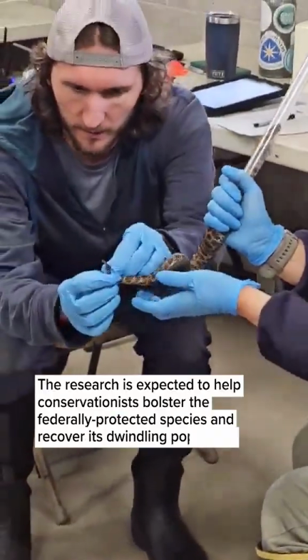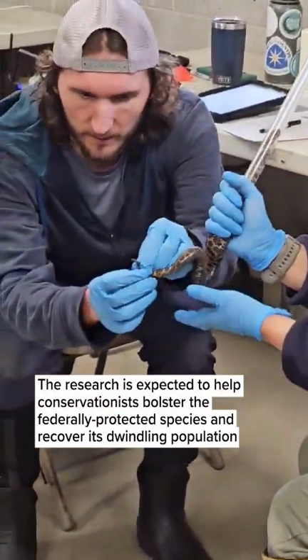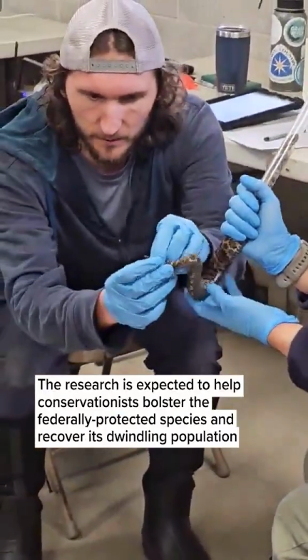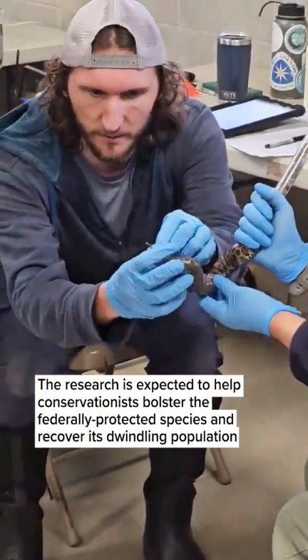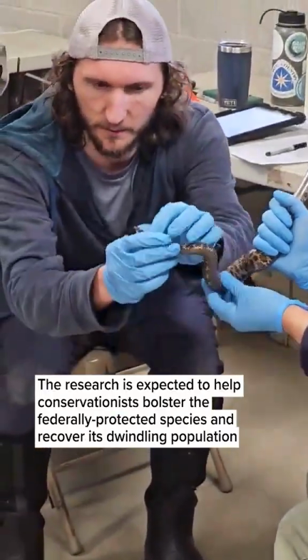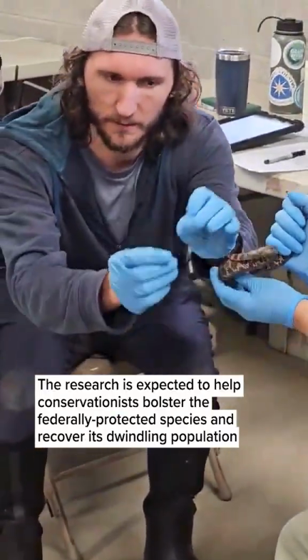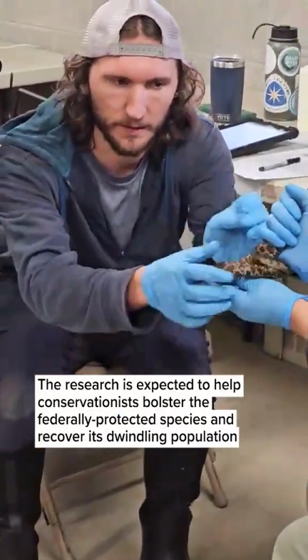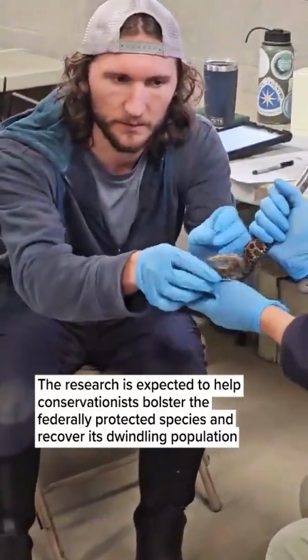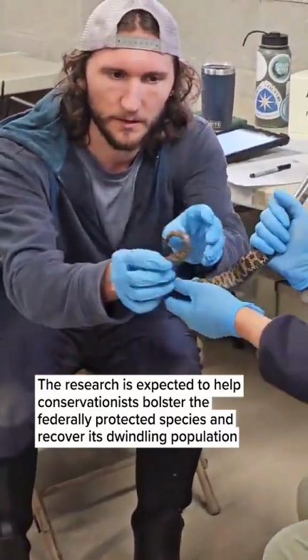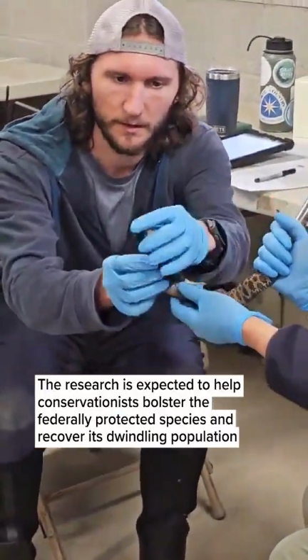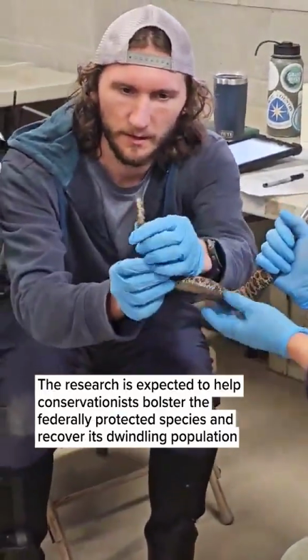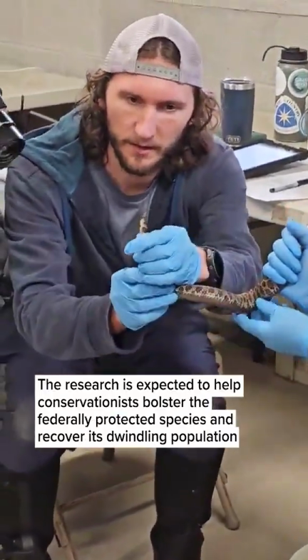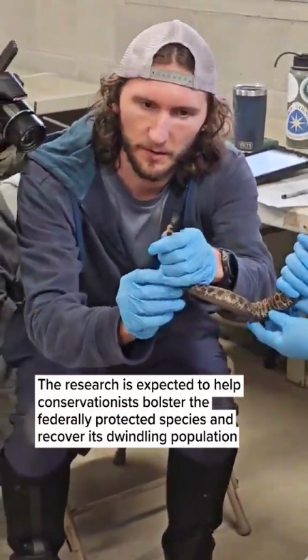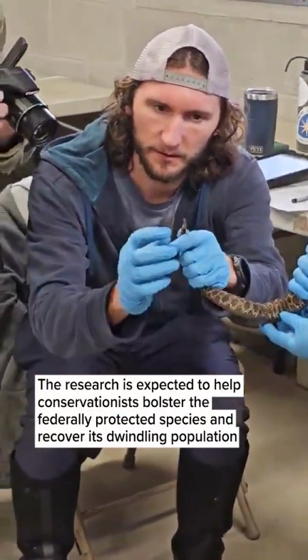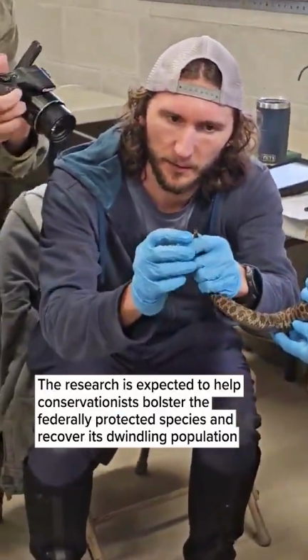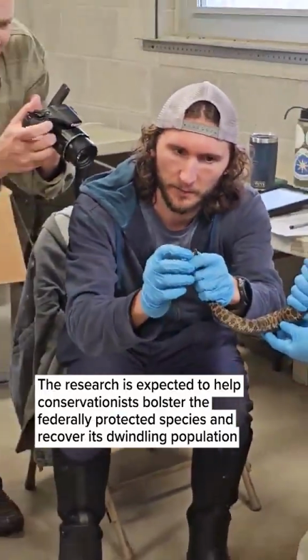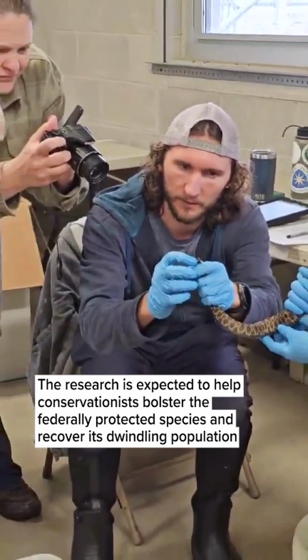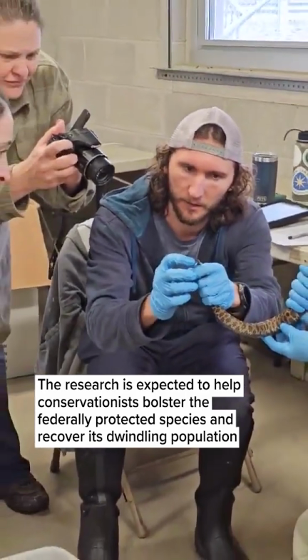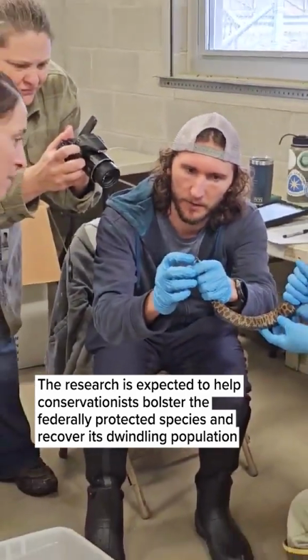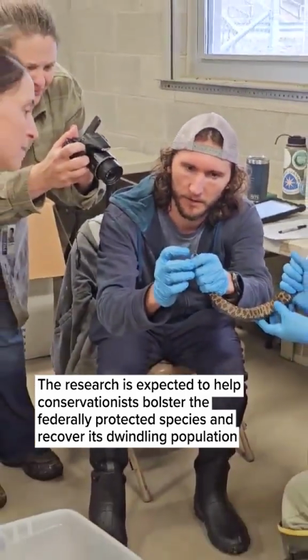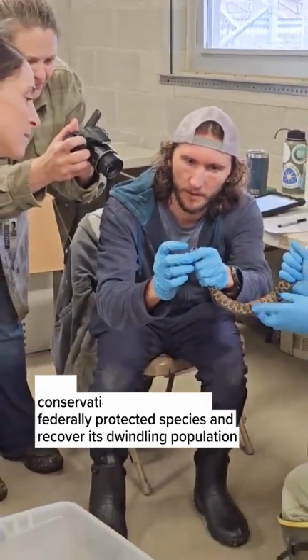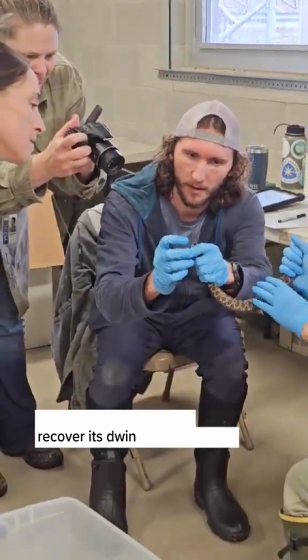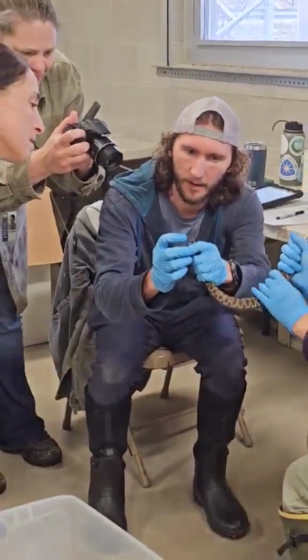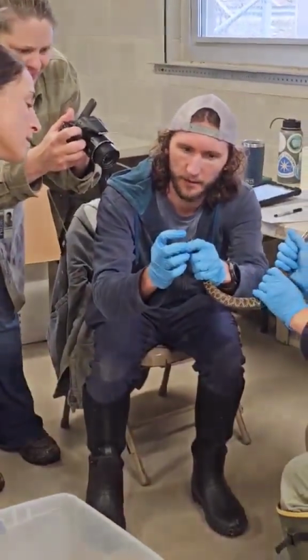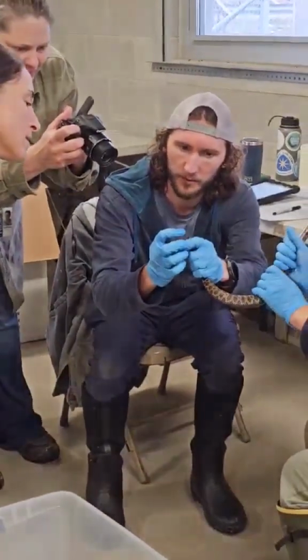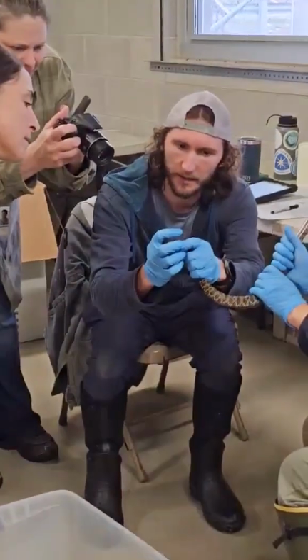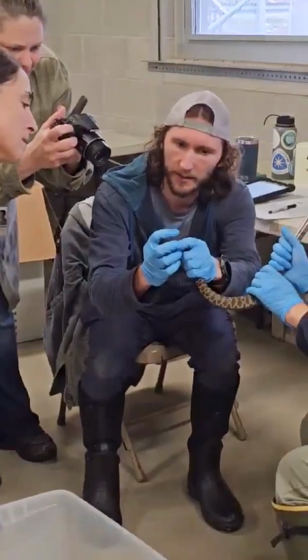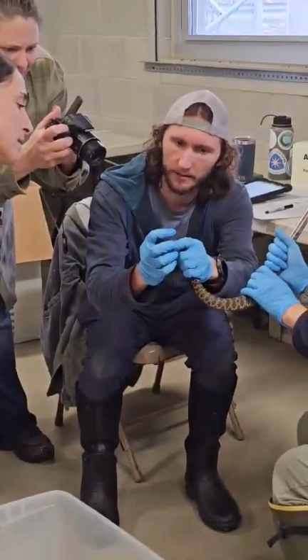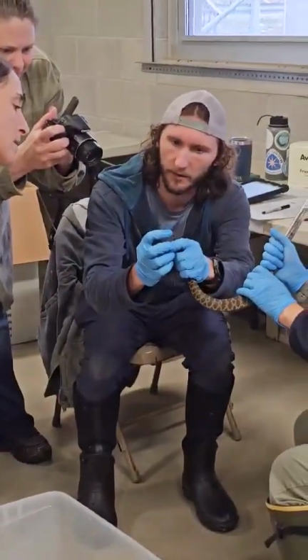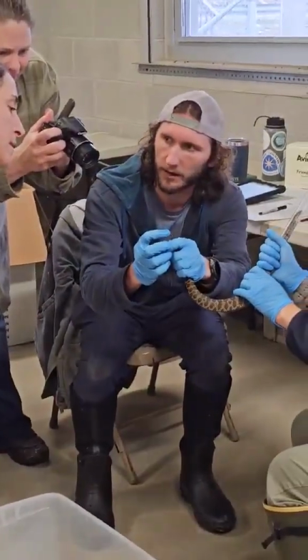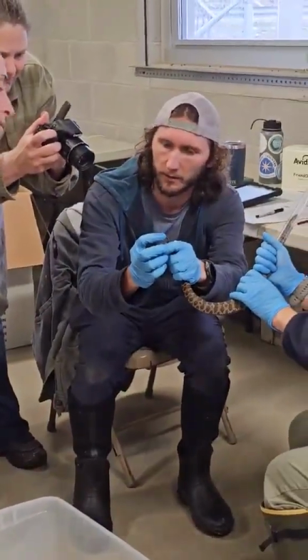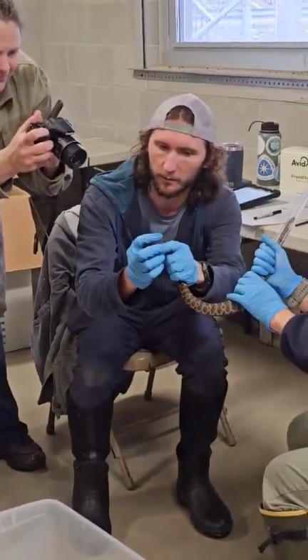You can see there are different segments to the rattle. Each one of the separate segments is called a button, and this one has it intact at the very end of the tail.